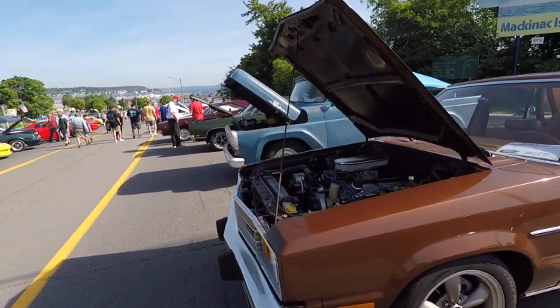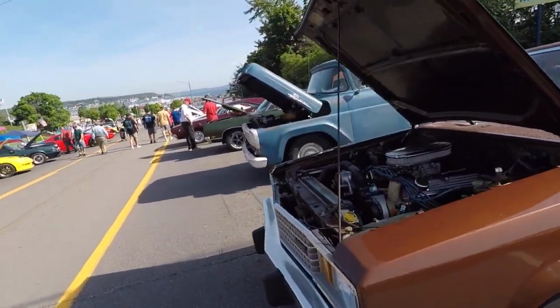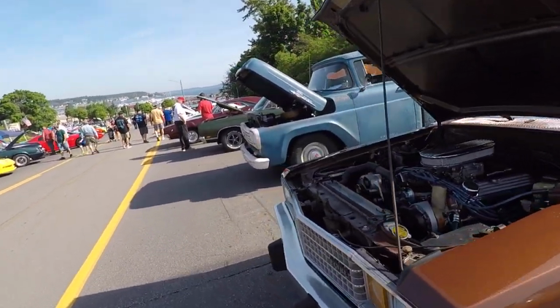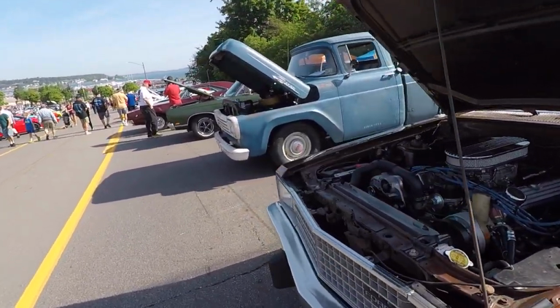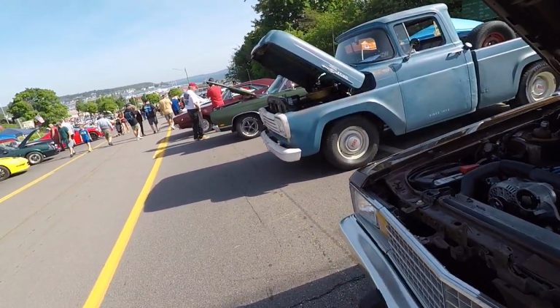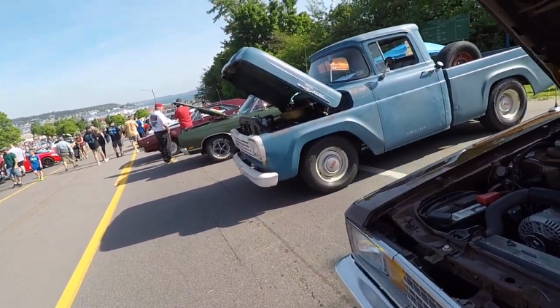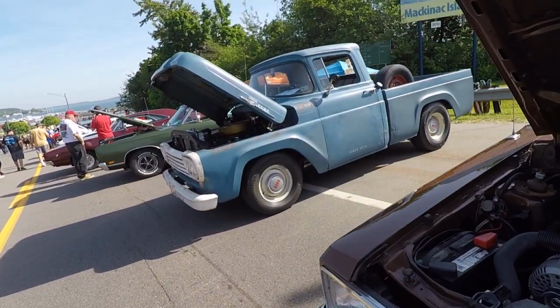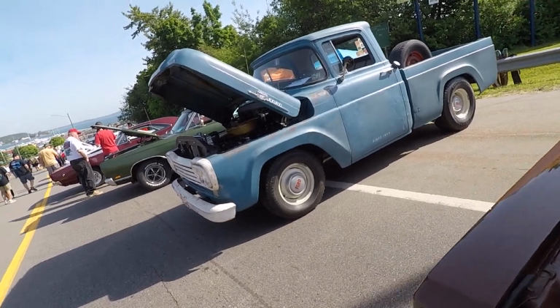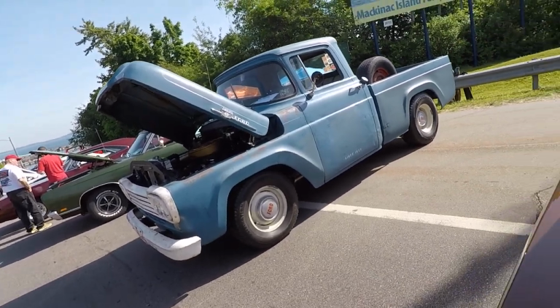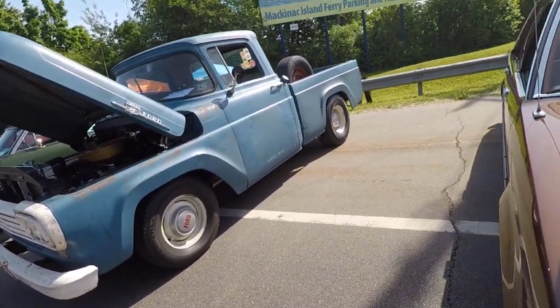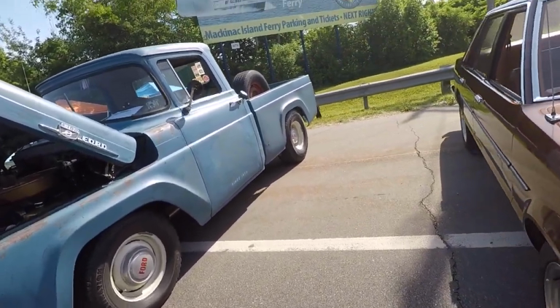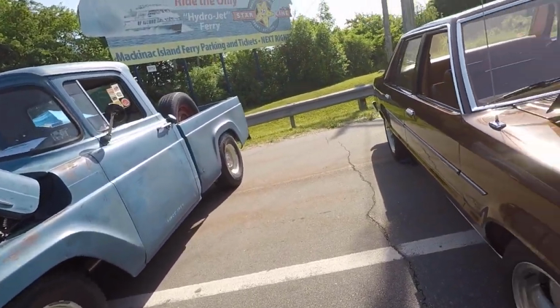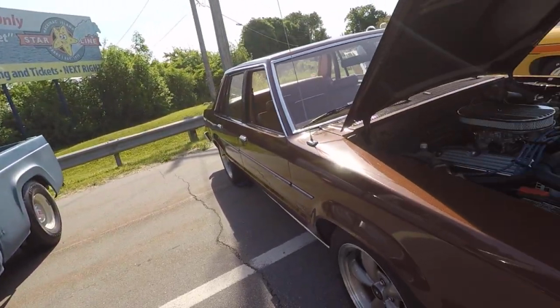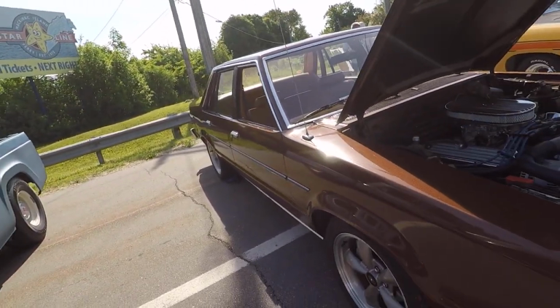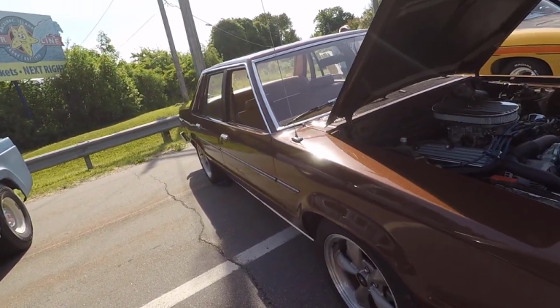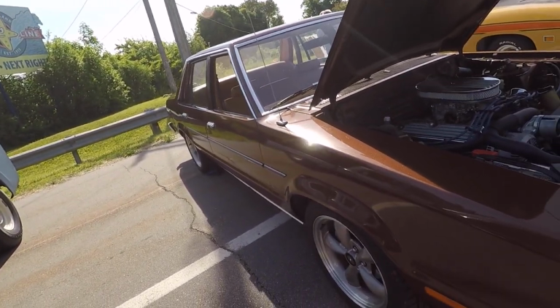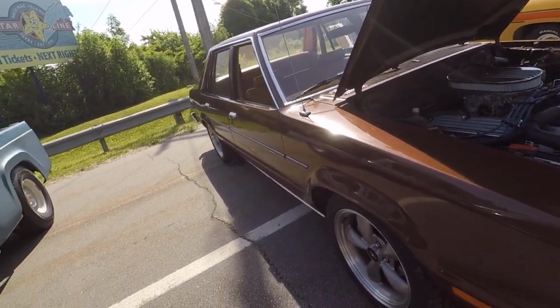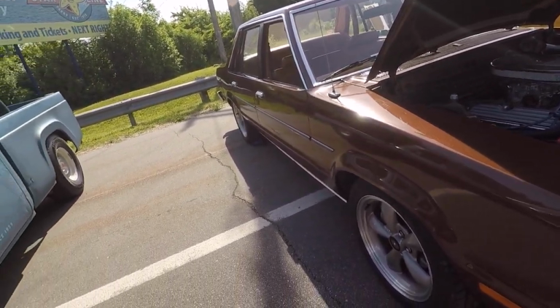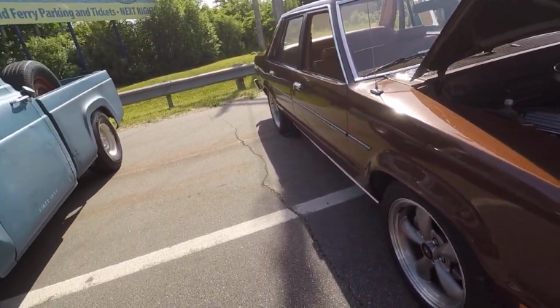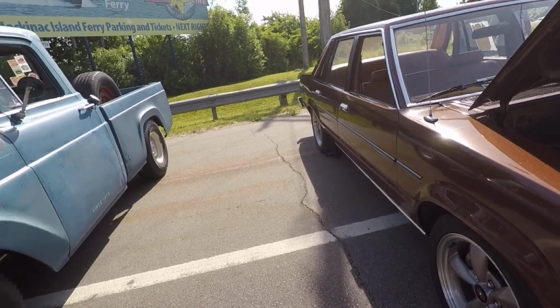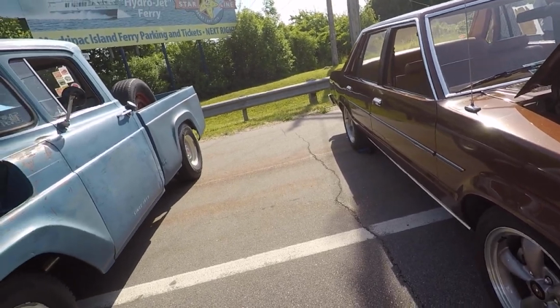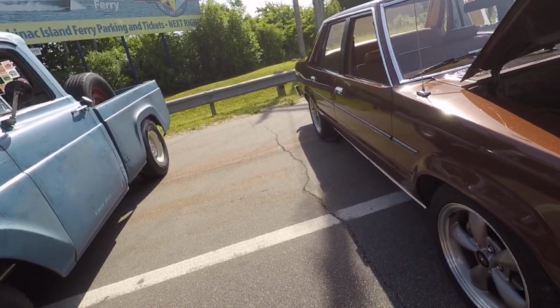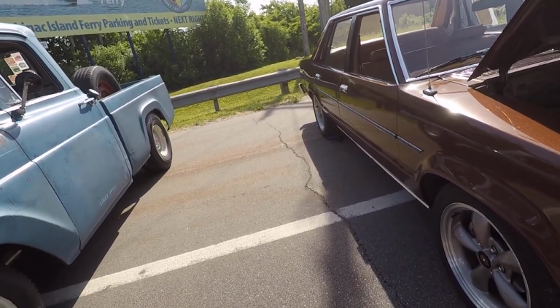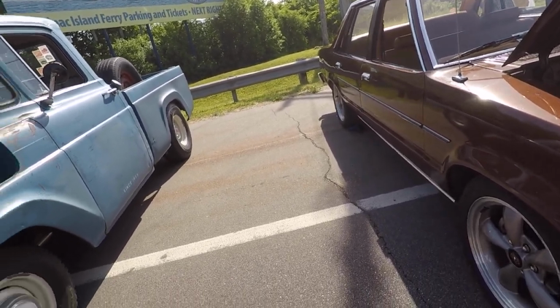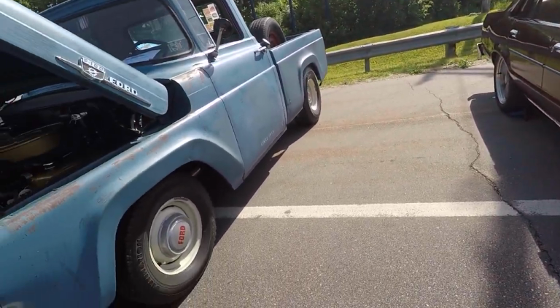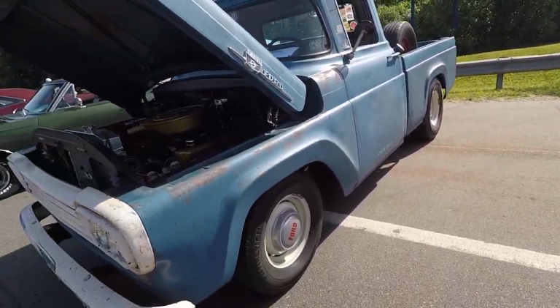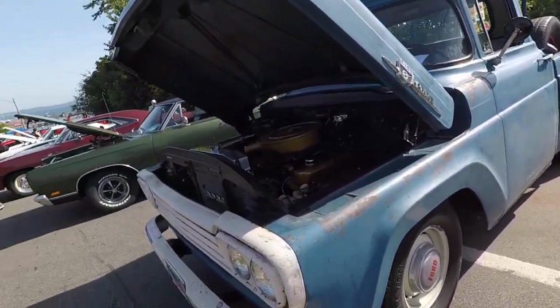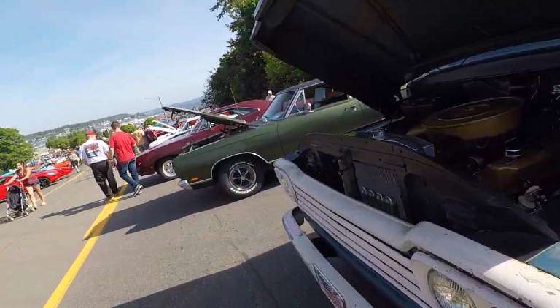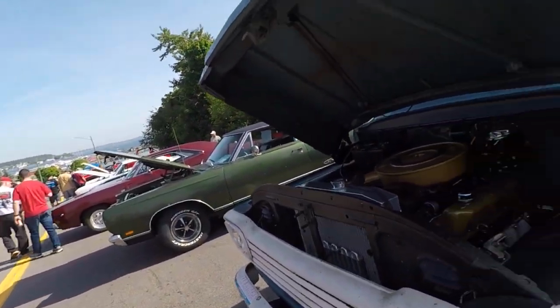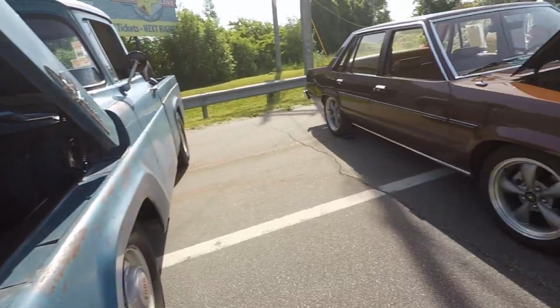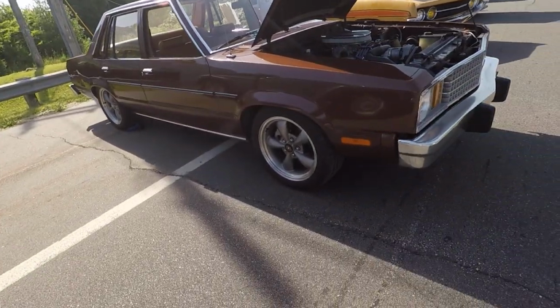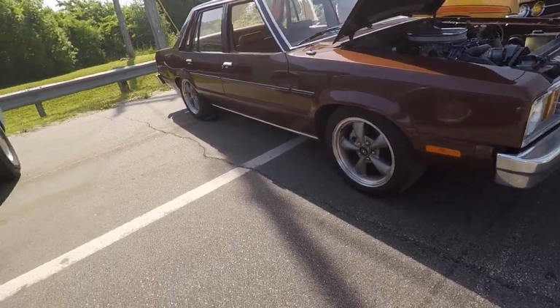This is basically the bones of a fox body right here. The Ford Fairmont is somewhat of a driver. It's a rust bucket a little bit, but it's kind of neat seeing it. It has Mustang wheels on it — that's kind of cool.